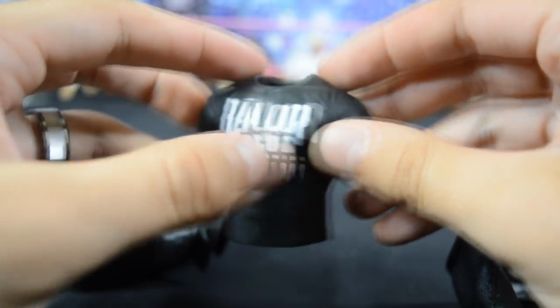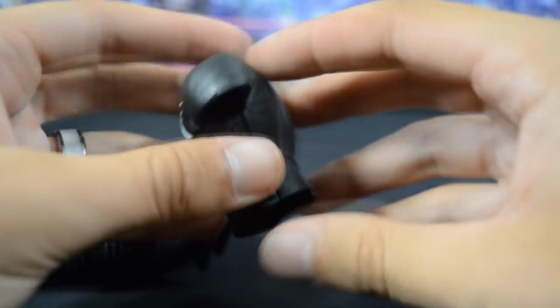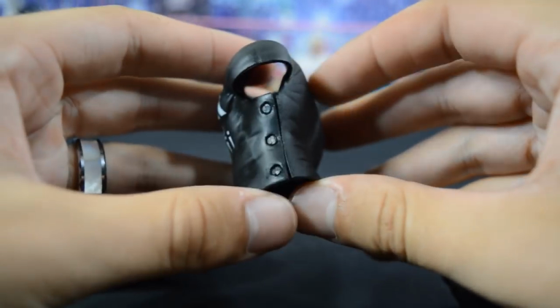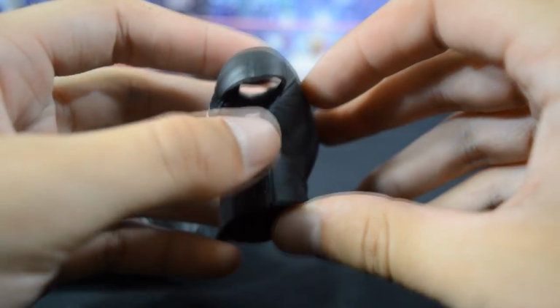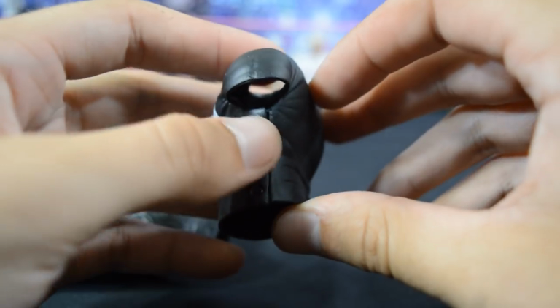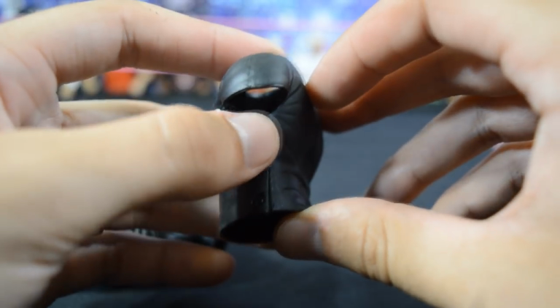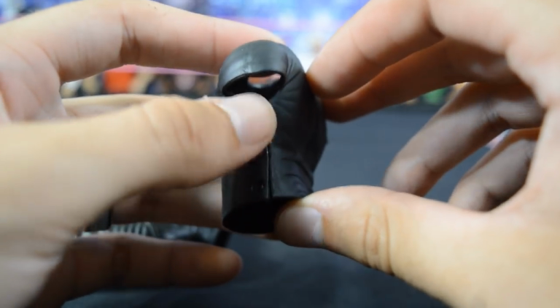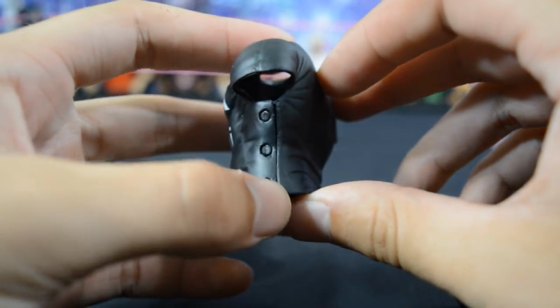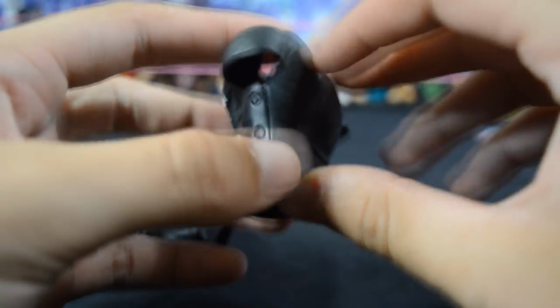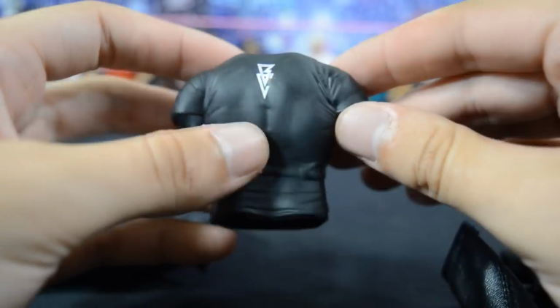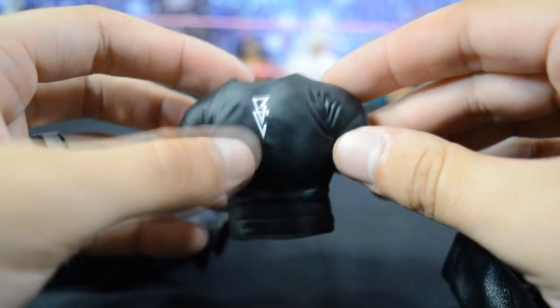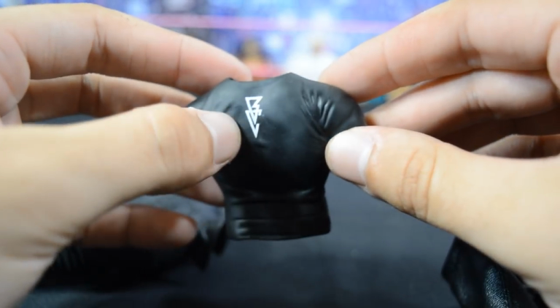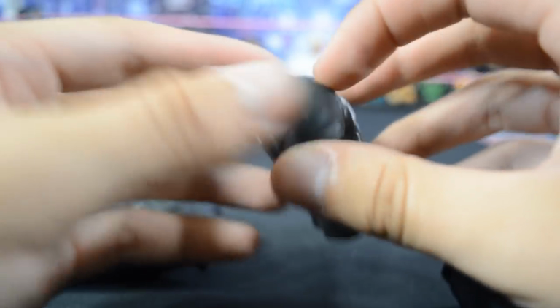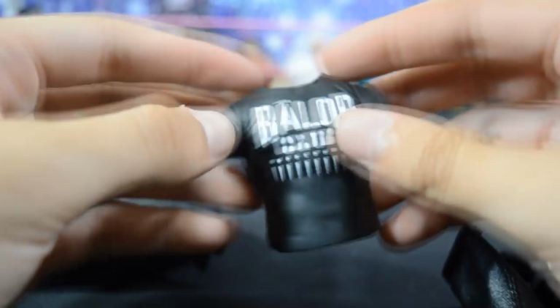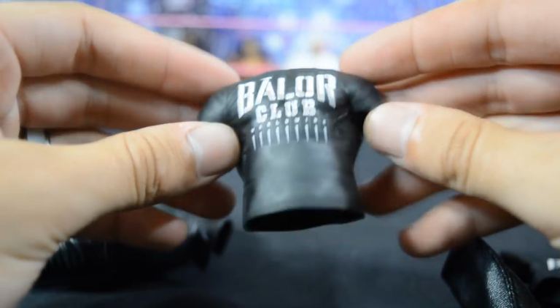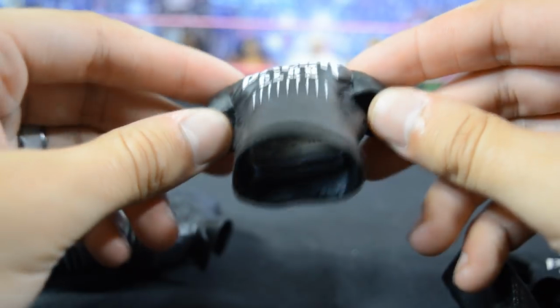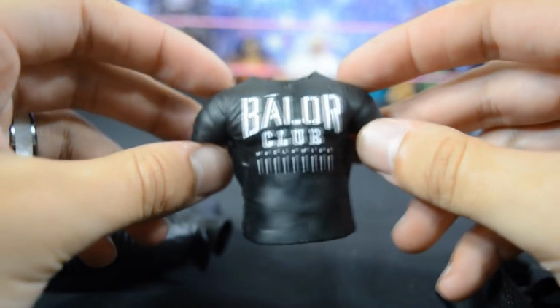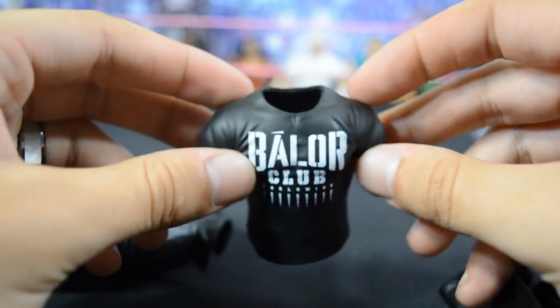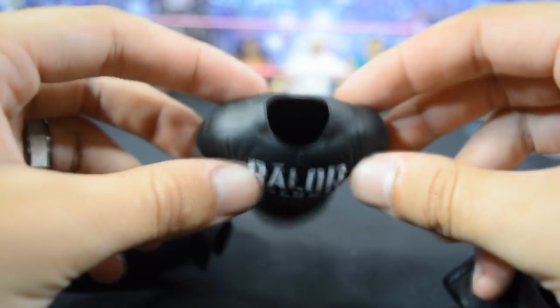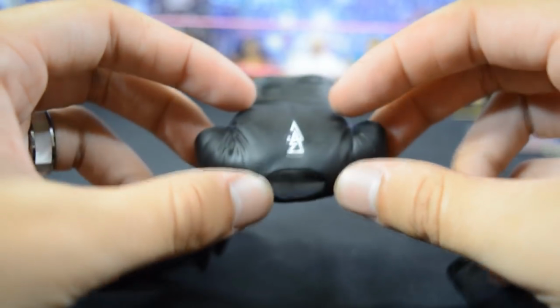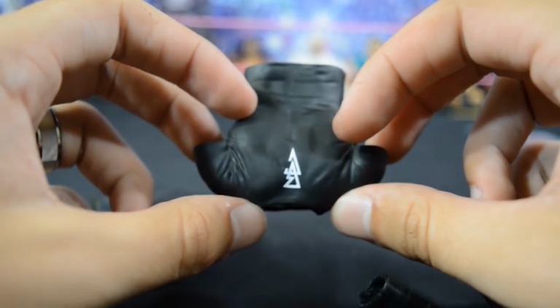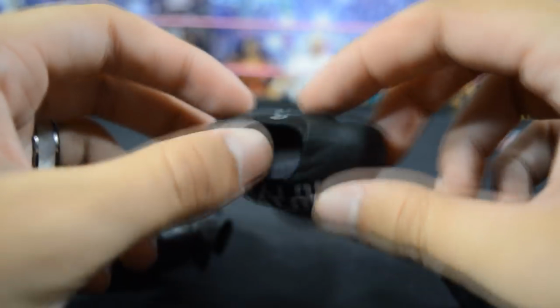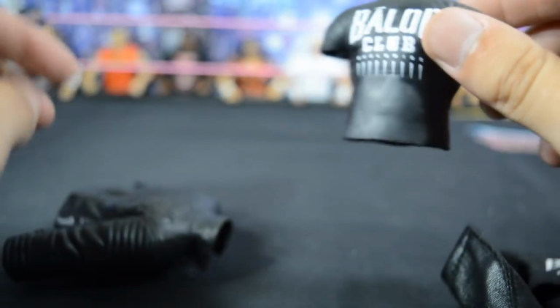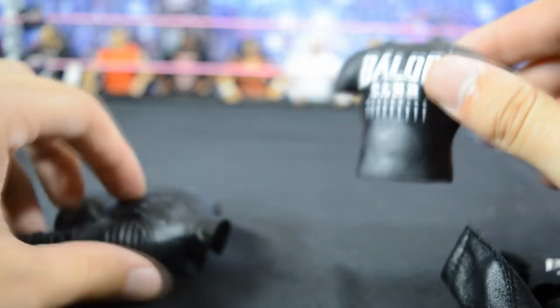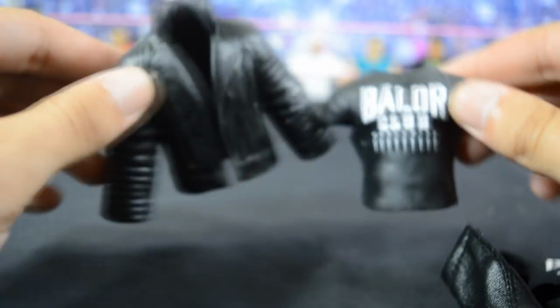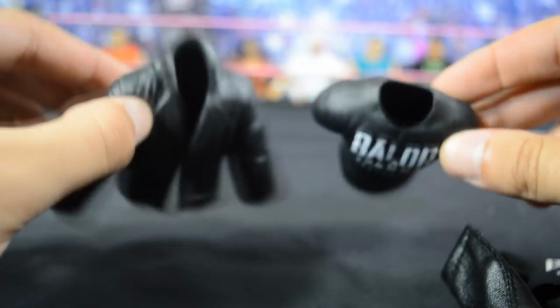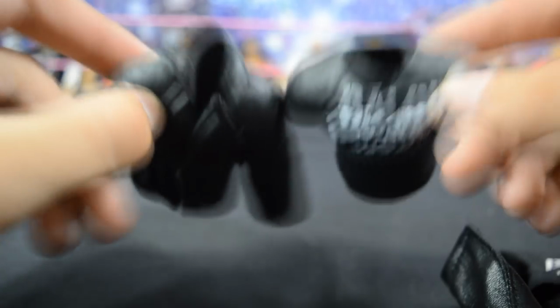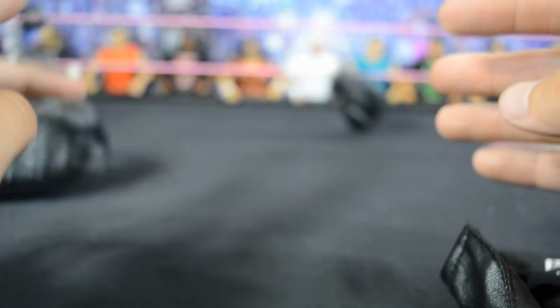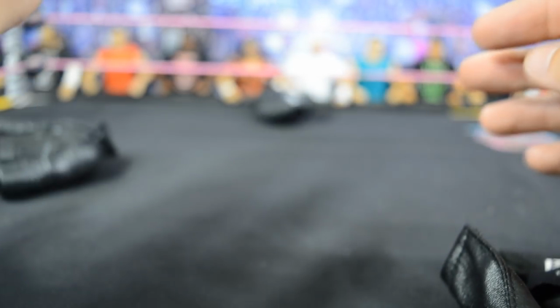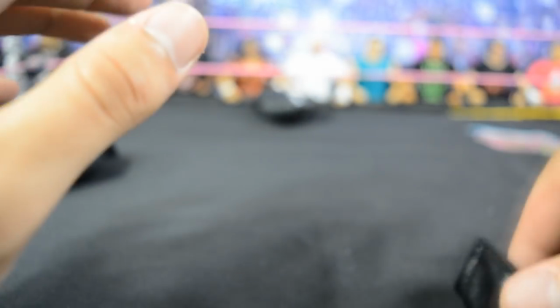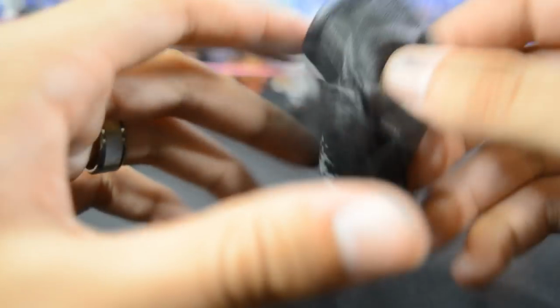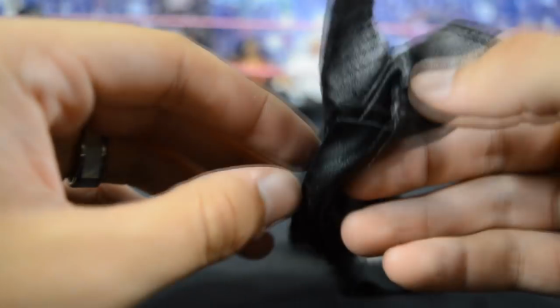His other accessory is the Balor Club t-shirt — the same rubber style we've had with Randy Orton in the past, with buttons on the side and 'BC' on the back. It looks okay but it's terrible, like any rubber accessories that come with figures. They just hinder articulation, so let's throw those away.